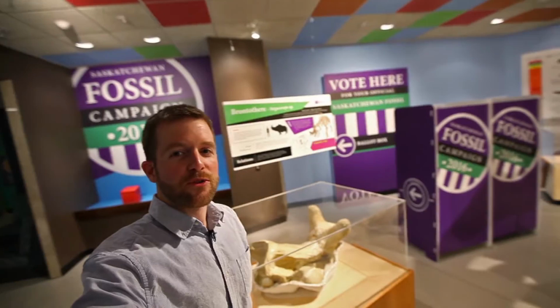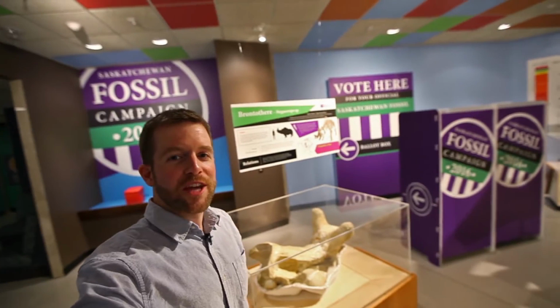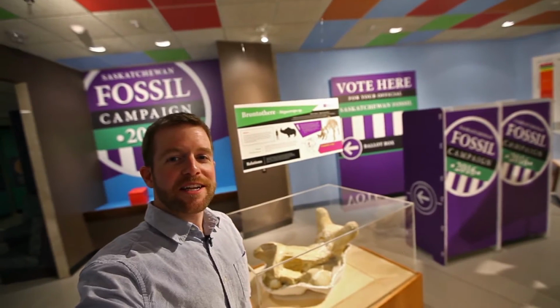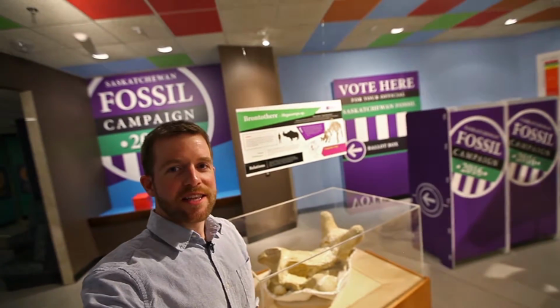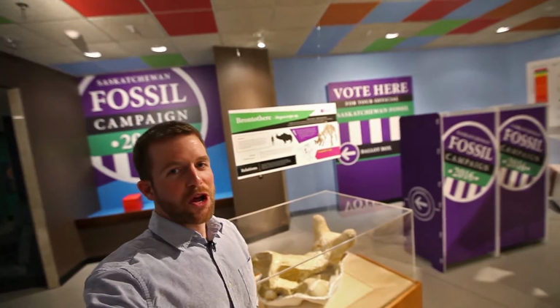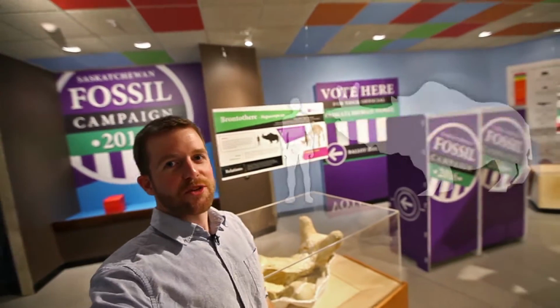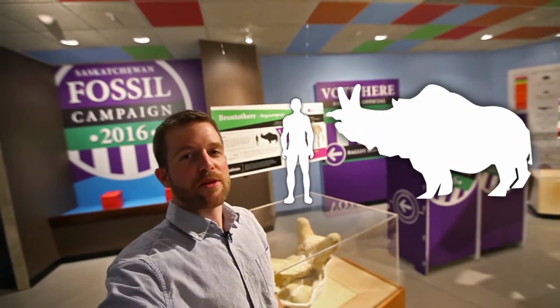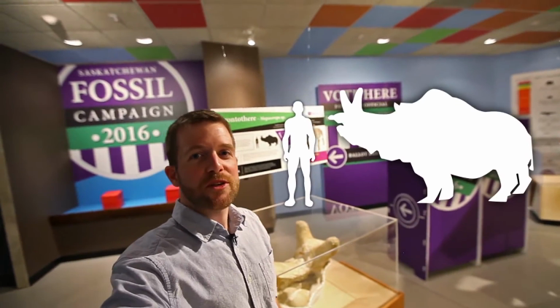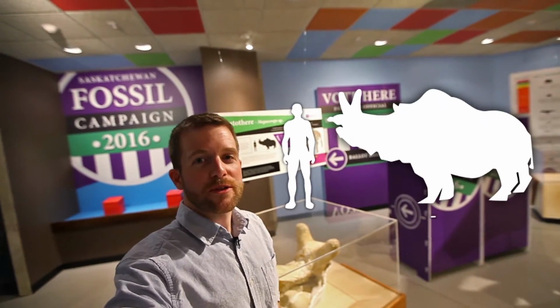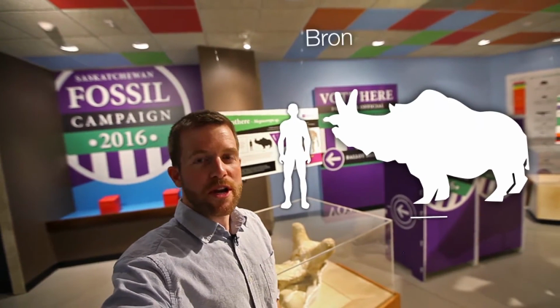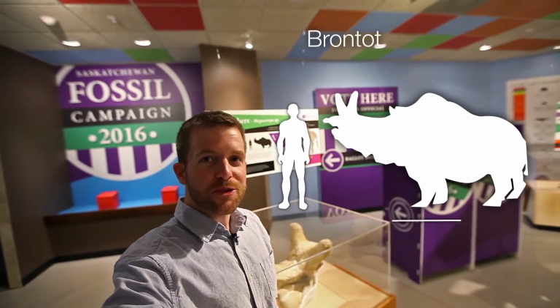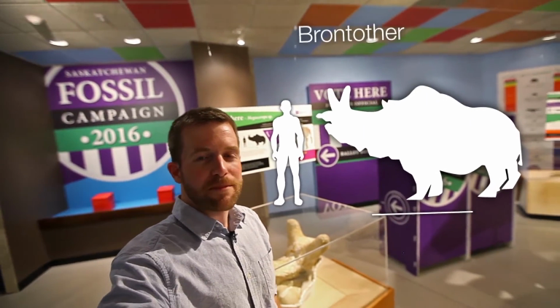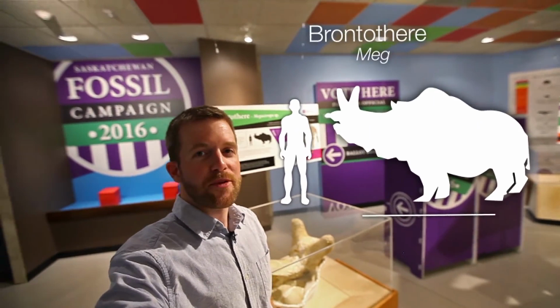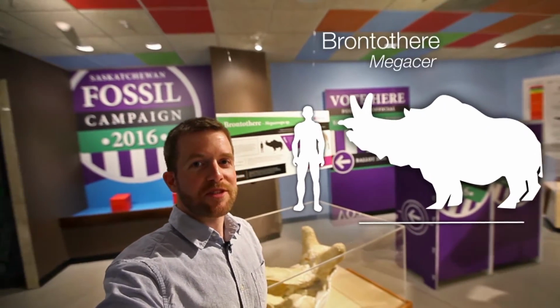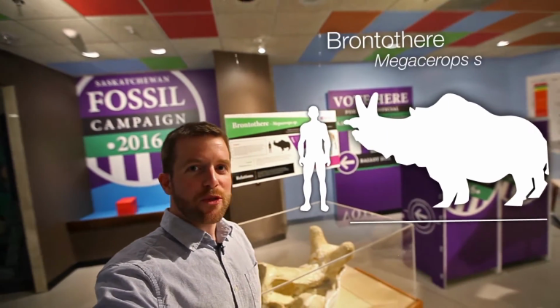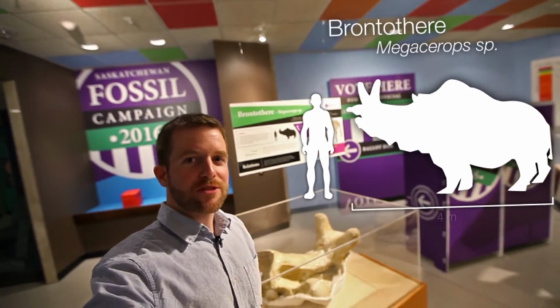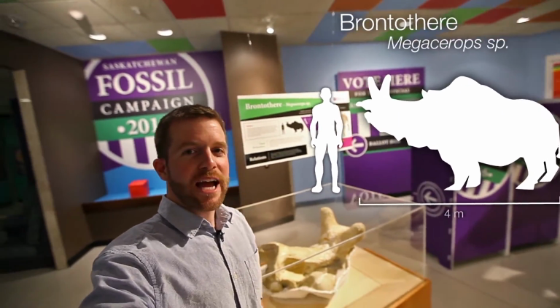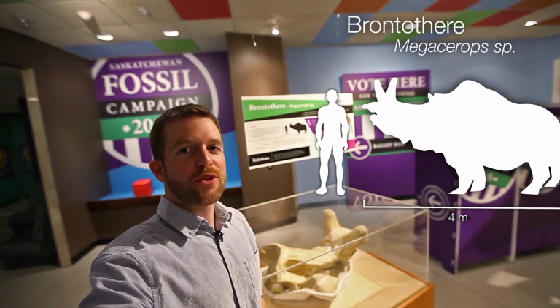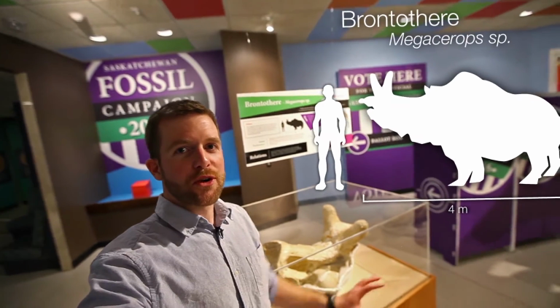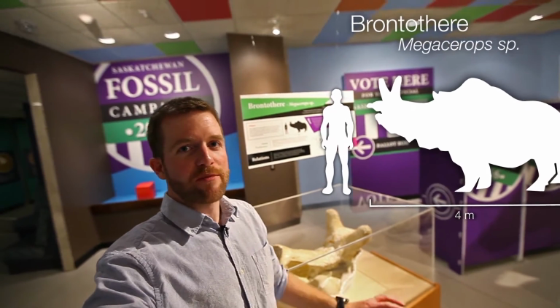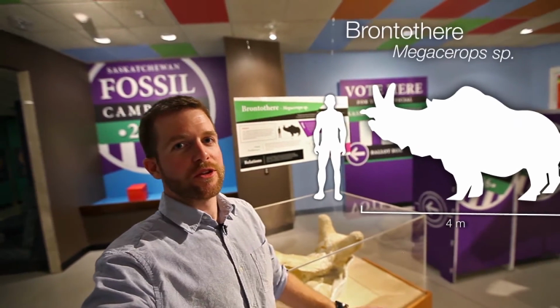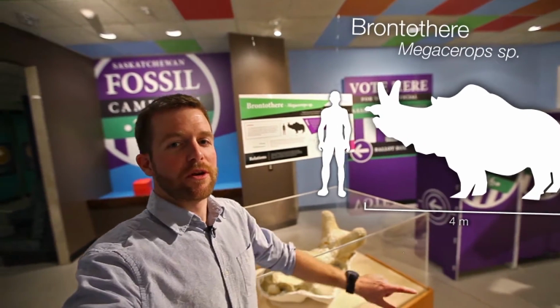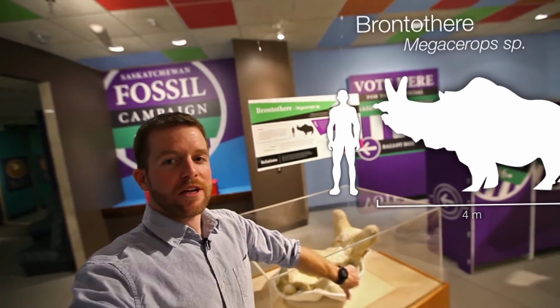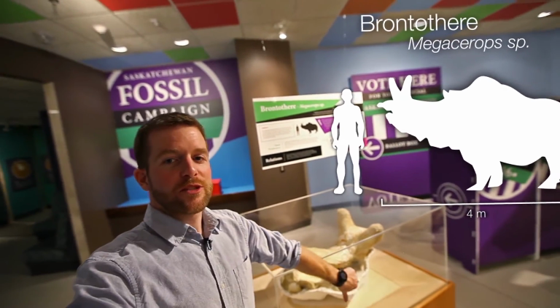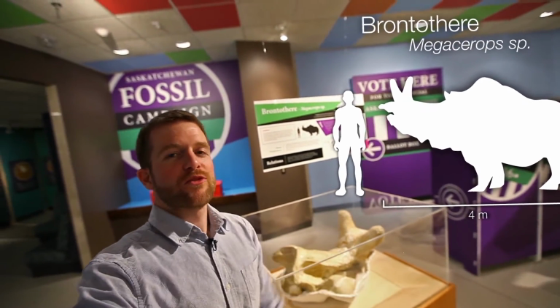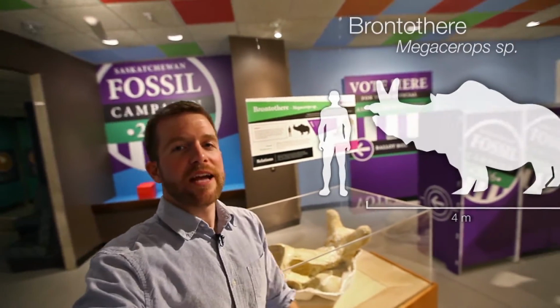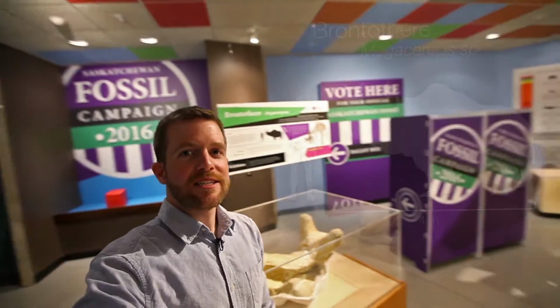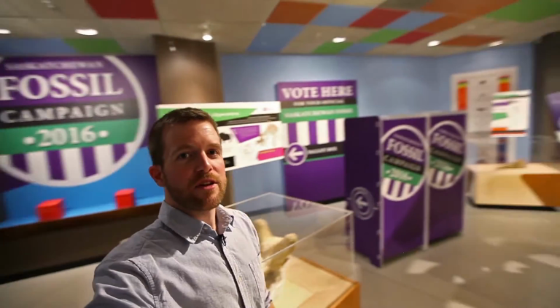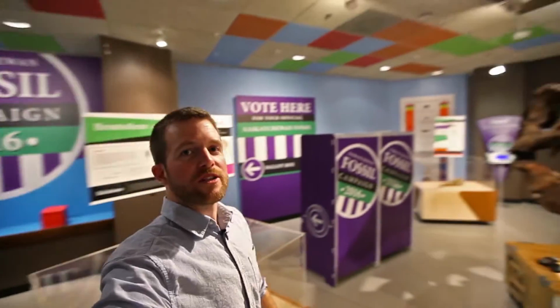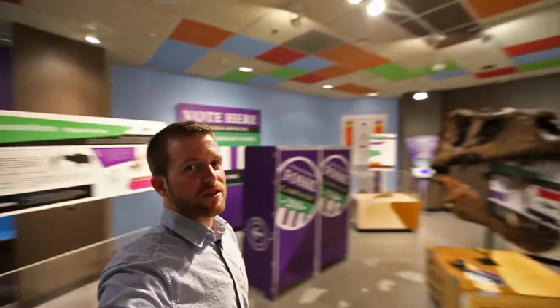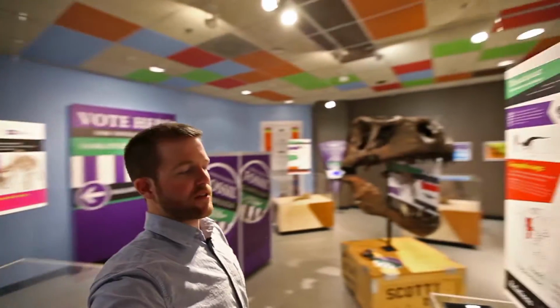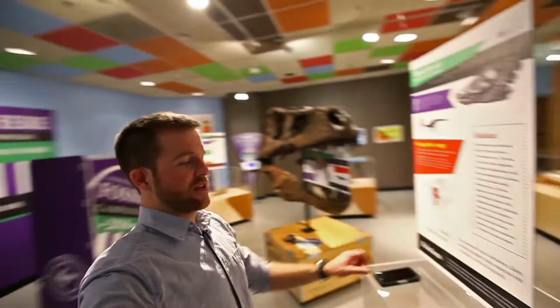Your first candidate is the Brontothera. The Brontothera was a rhinoceros-like mammal that lived in southwestern Saskatchewan 35 million years ago. This one was found in 1971 just outside of East End.